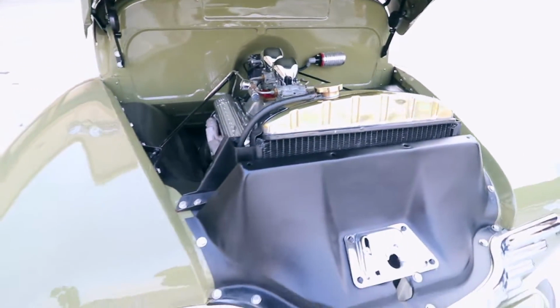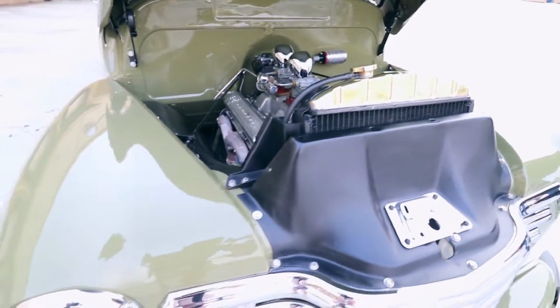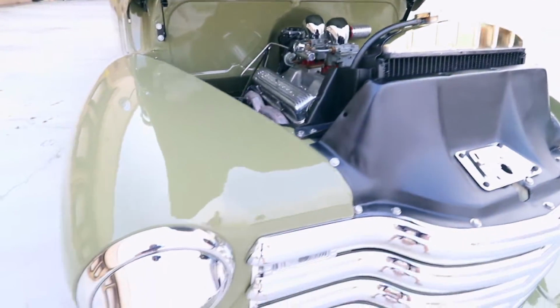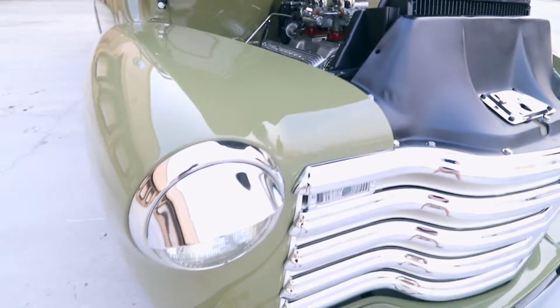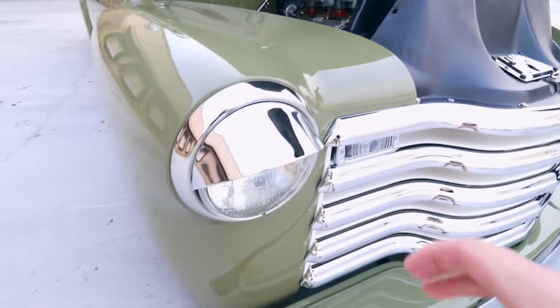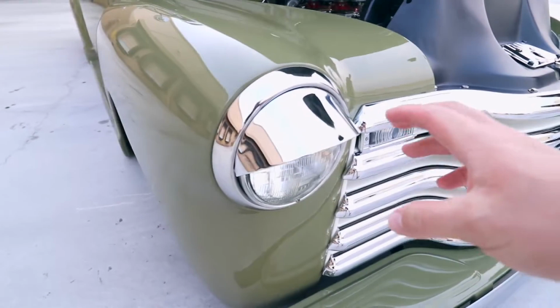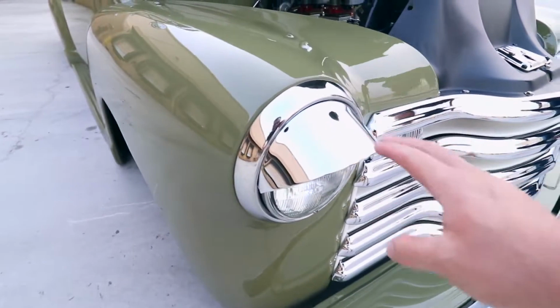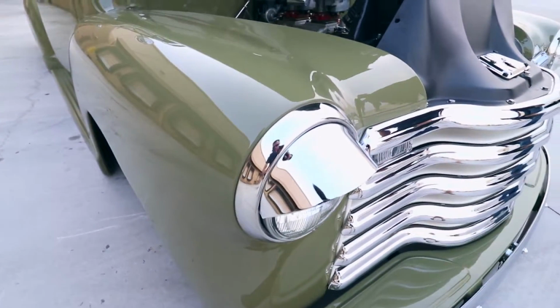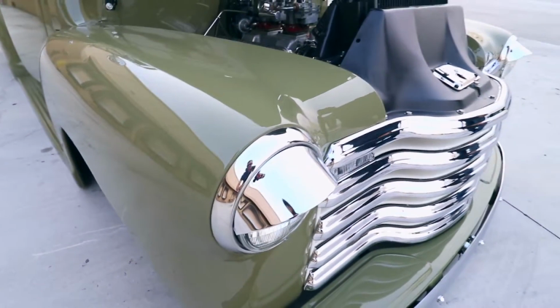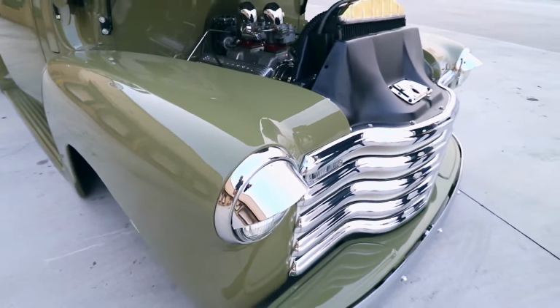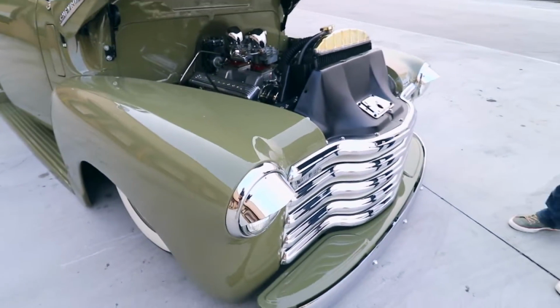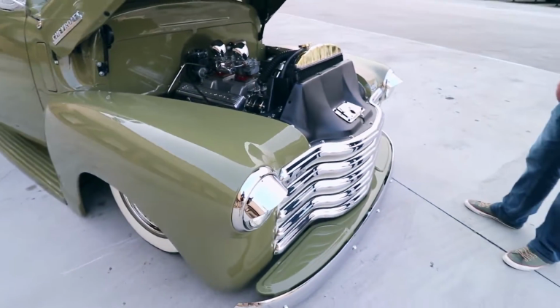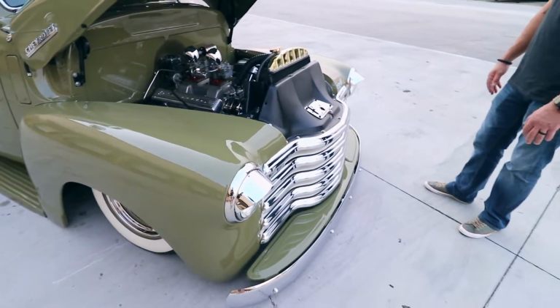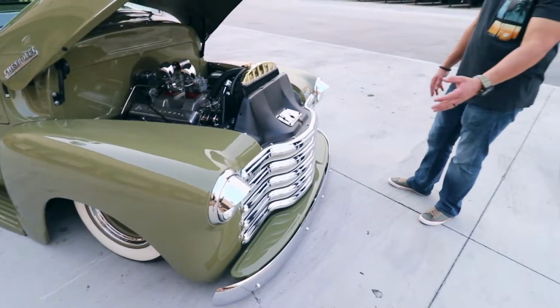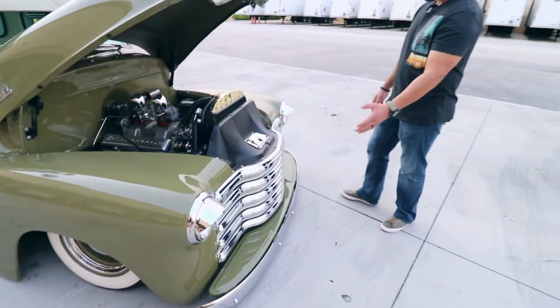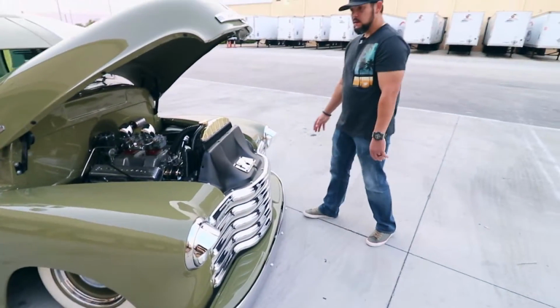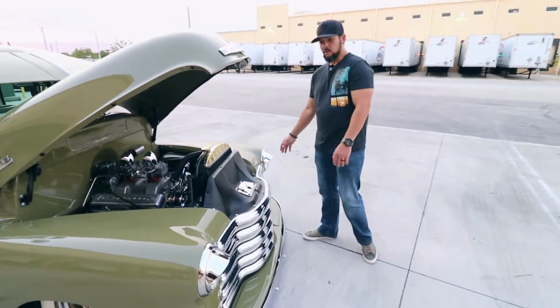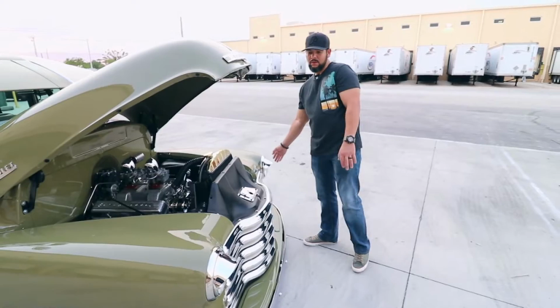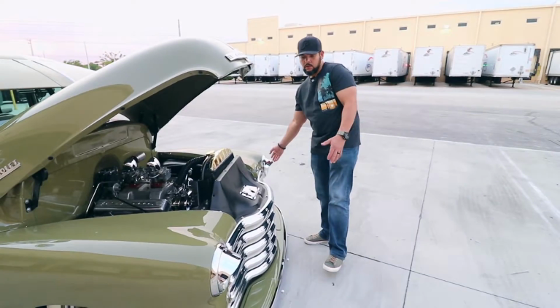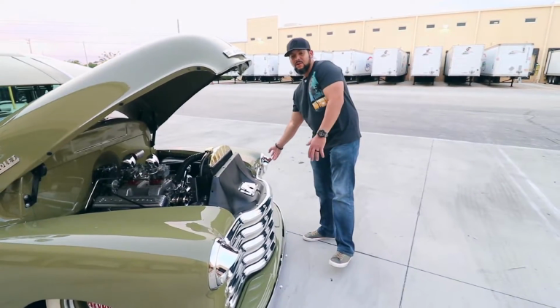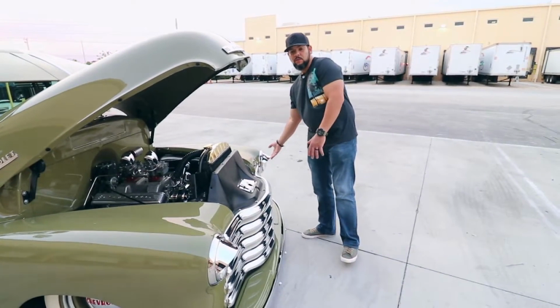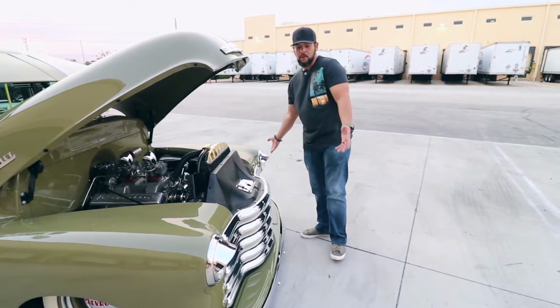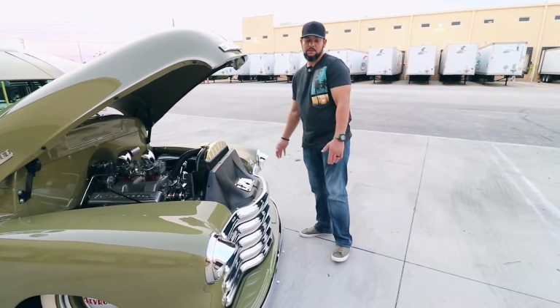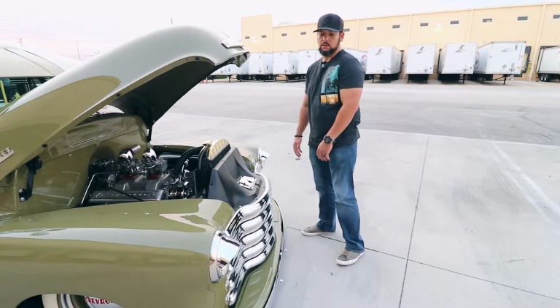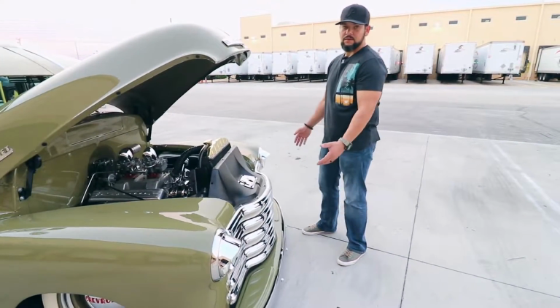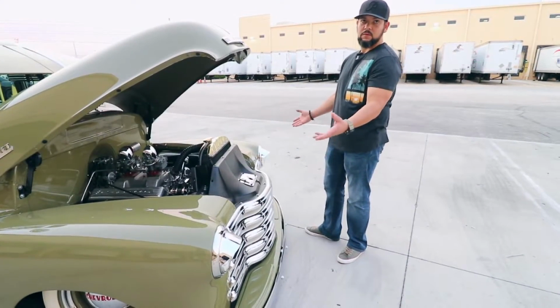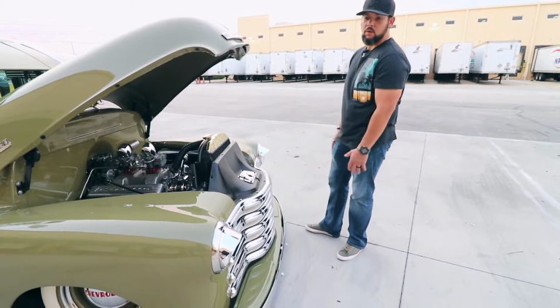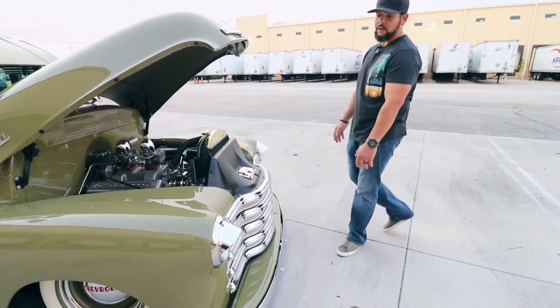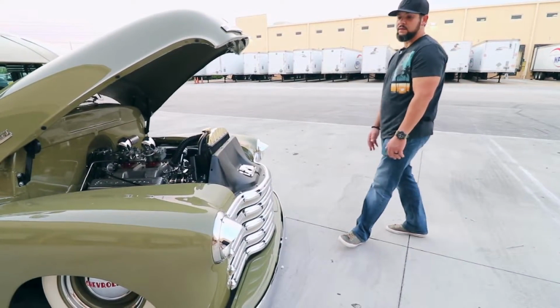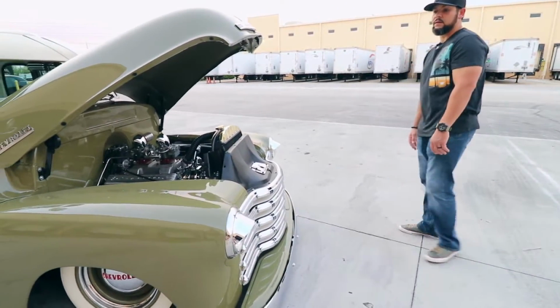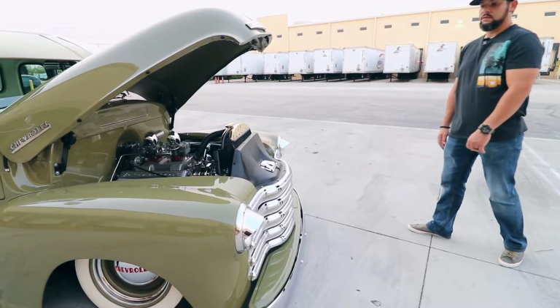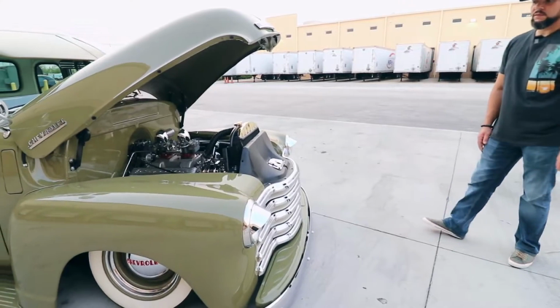And all of these are extras that you could add to the truck back in the 1950s? Well, these are all aftermarket parts, obviously, but yes, that's what normally came in the days like that, back in the 50s.